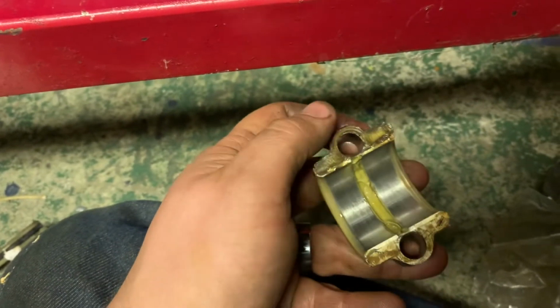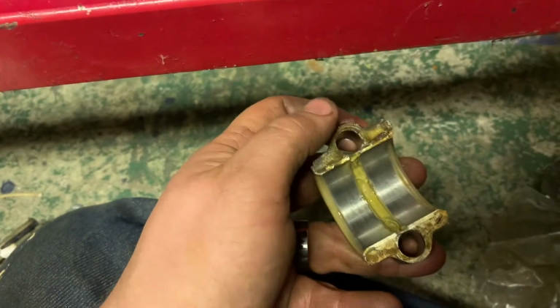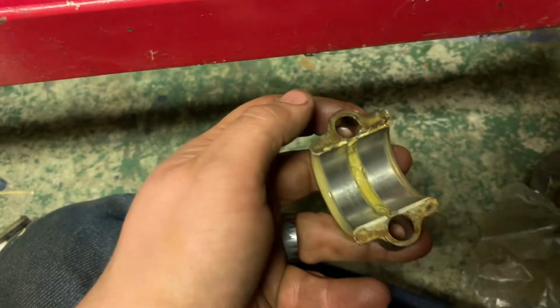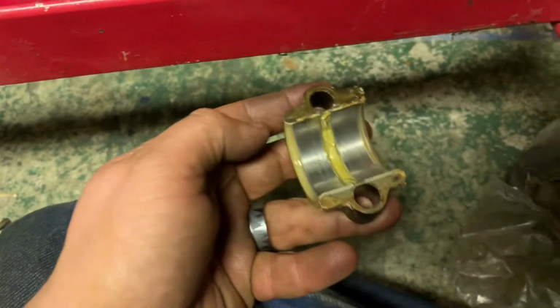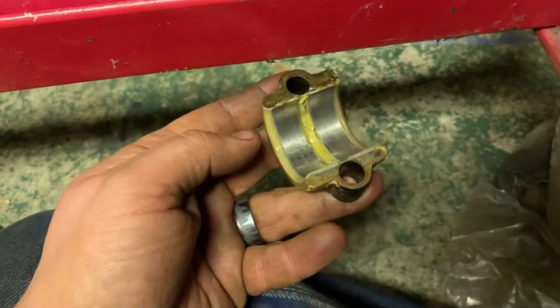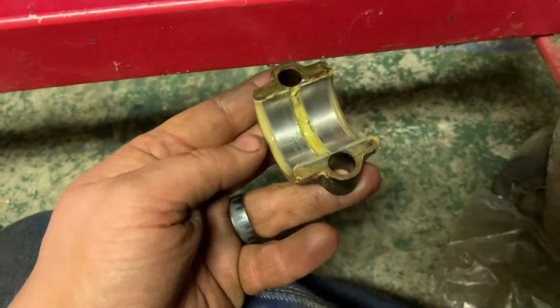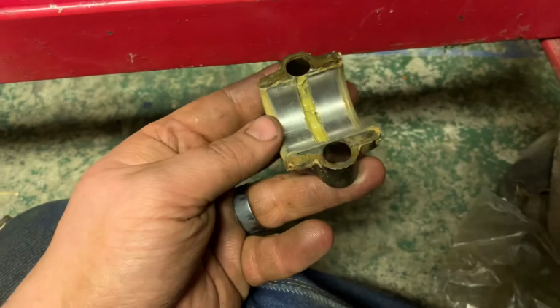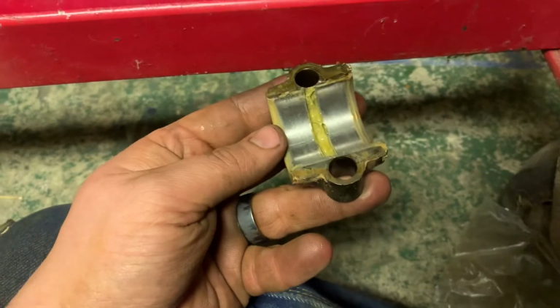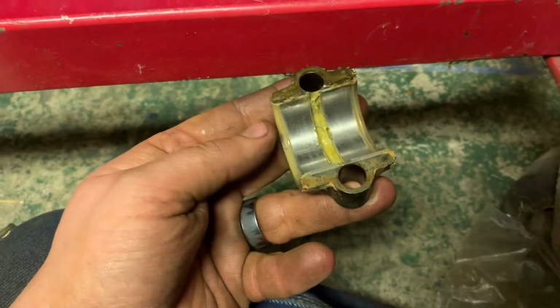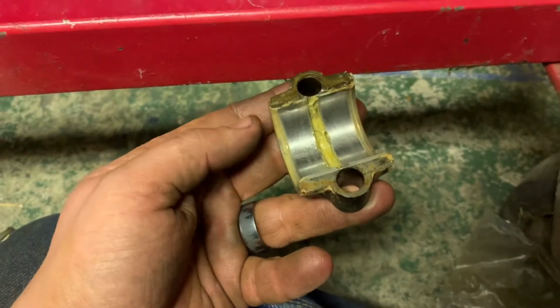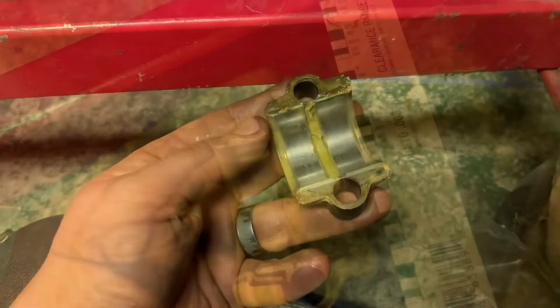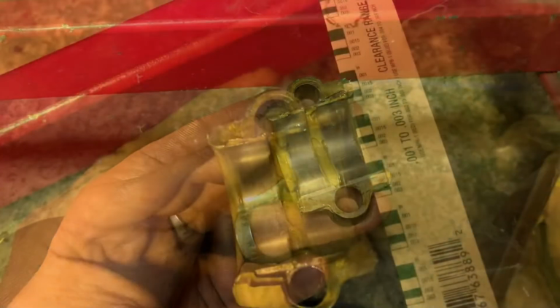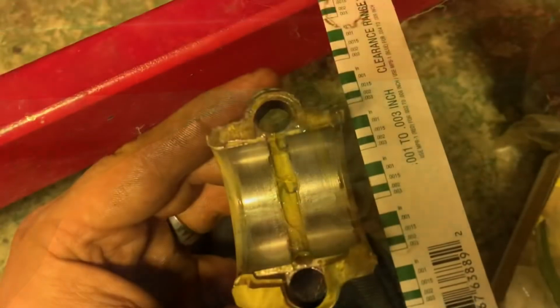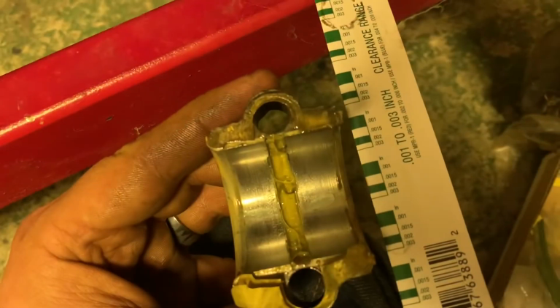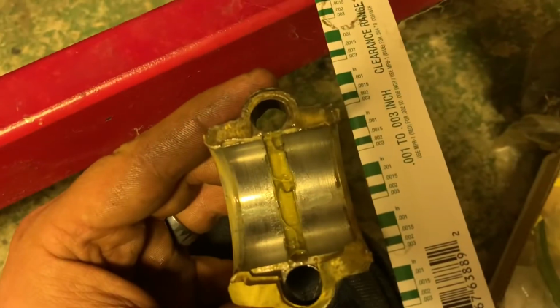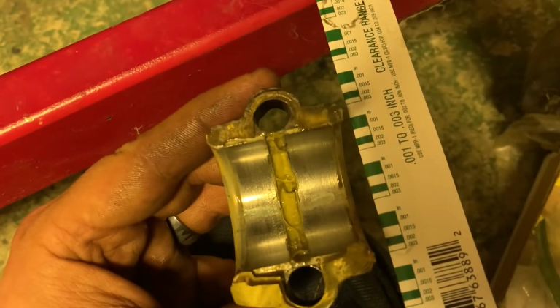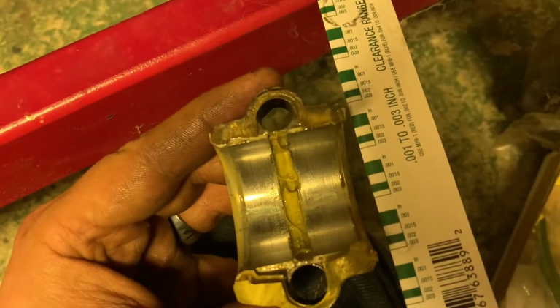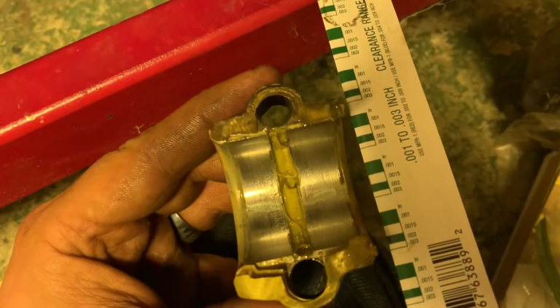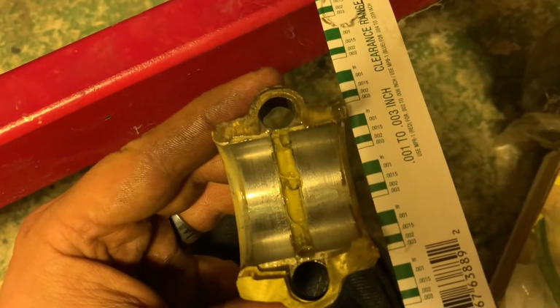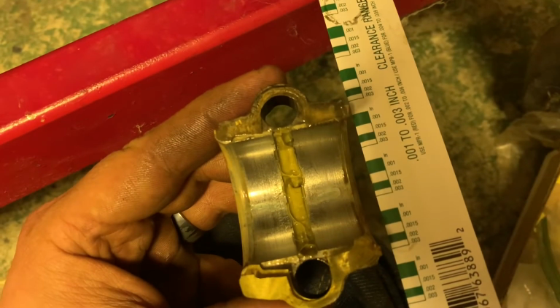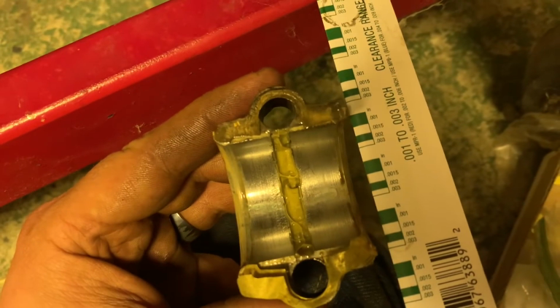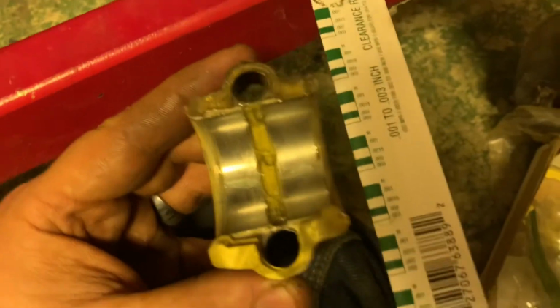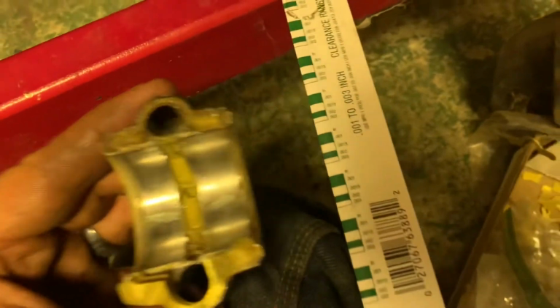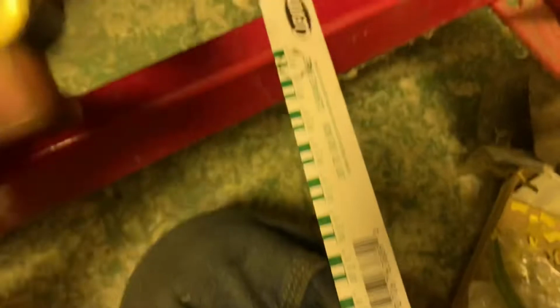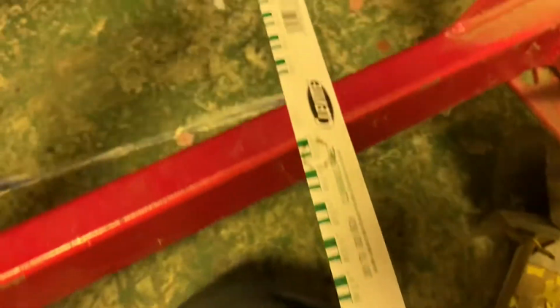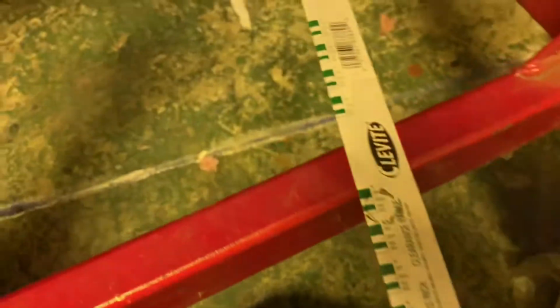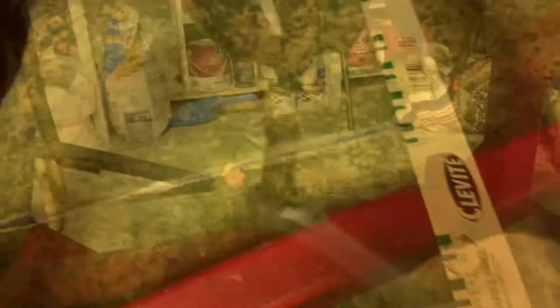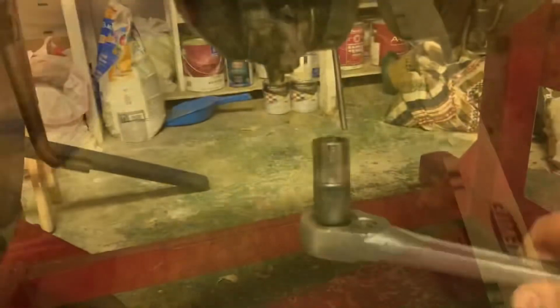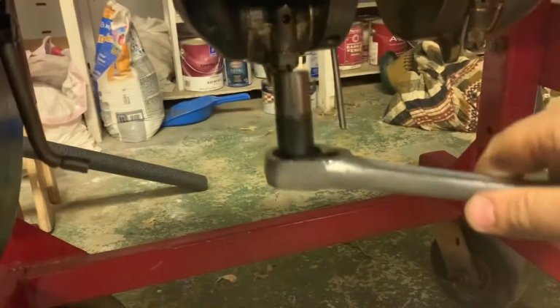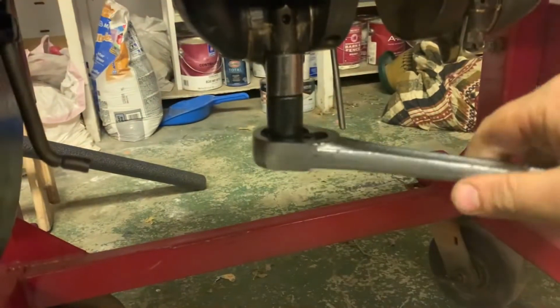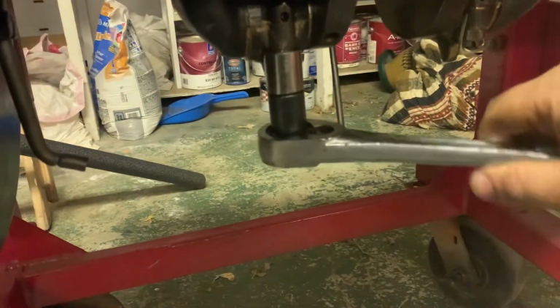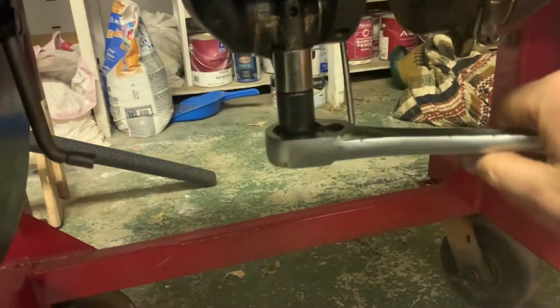For whatever reason I didn't put a shim on that side. I don't know - it's anywhere from one and a half to two thousandths, so that's right where I want to be with those shims.